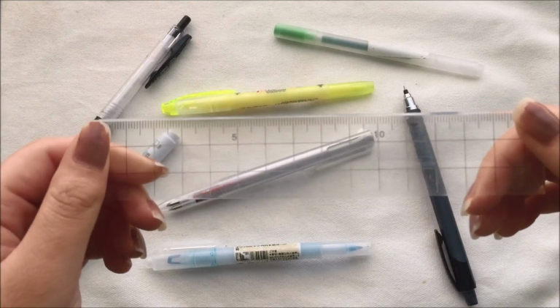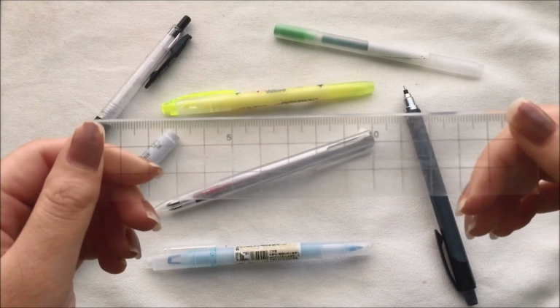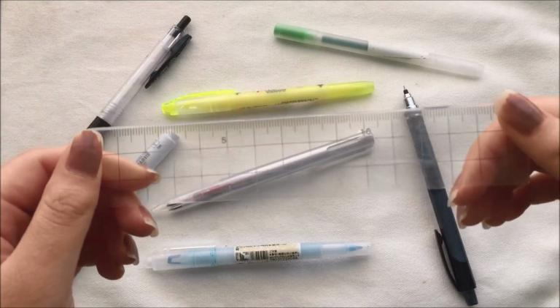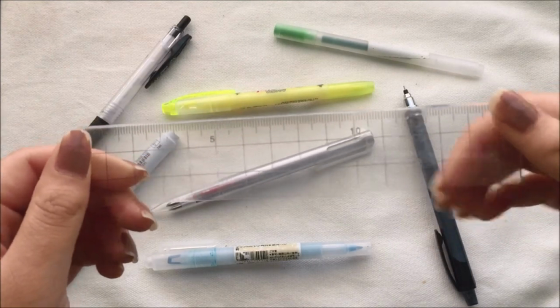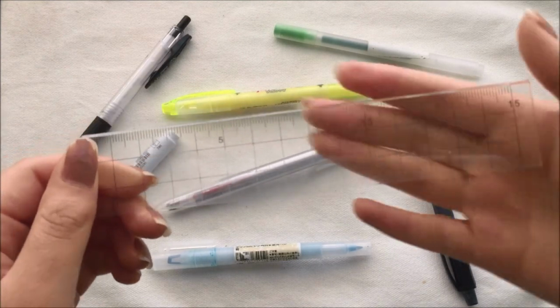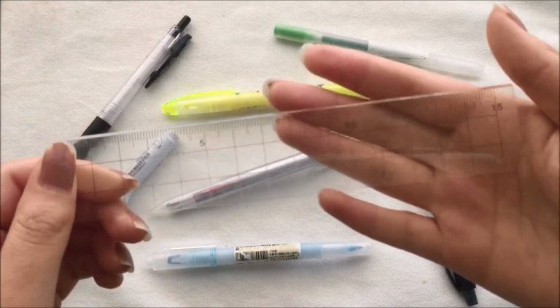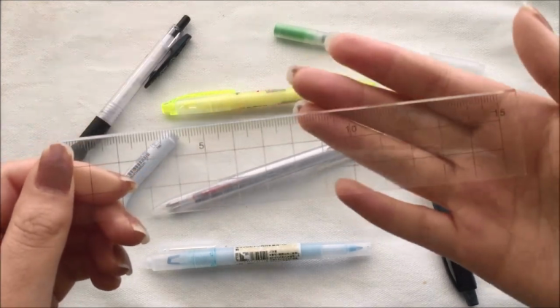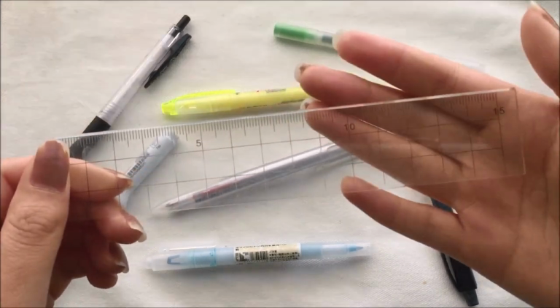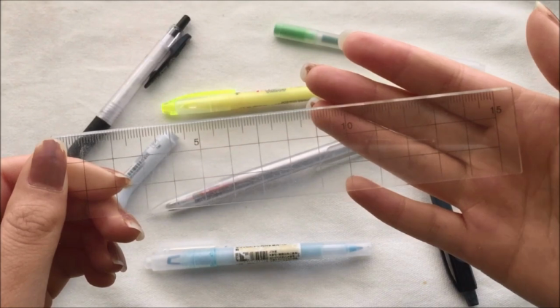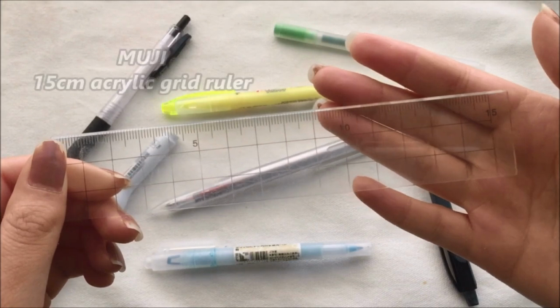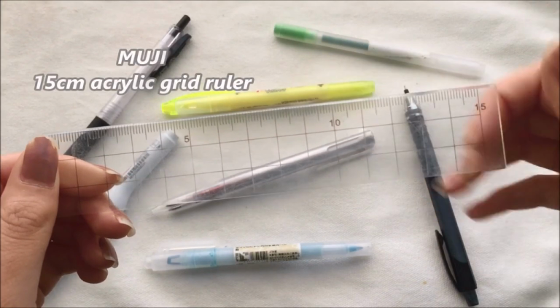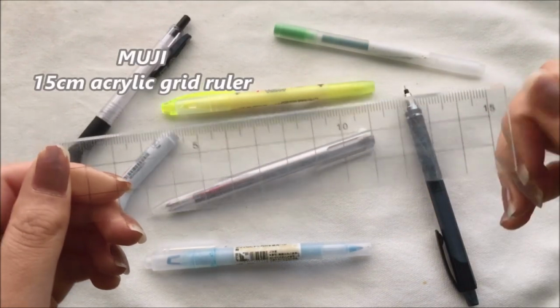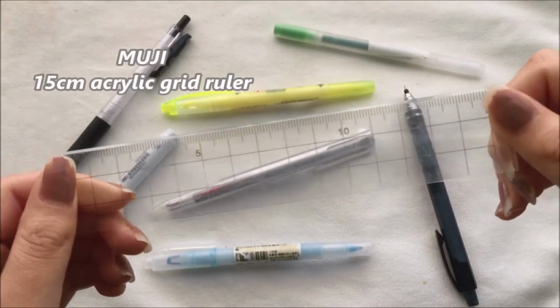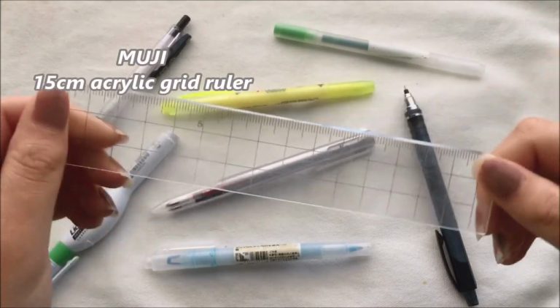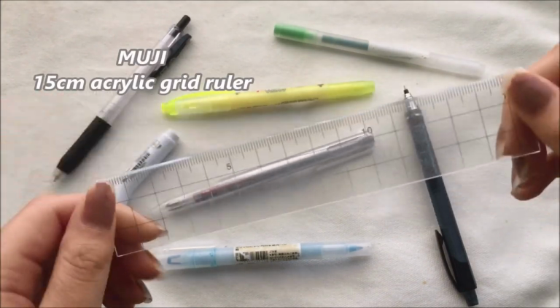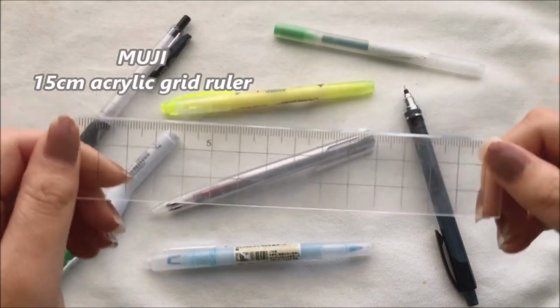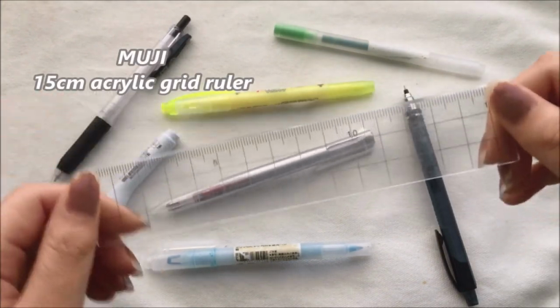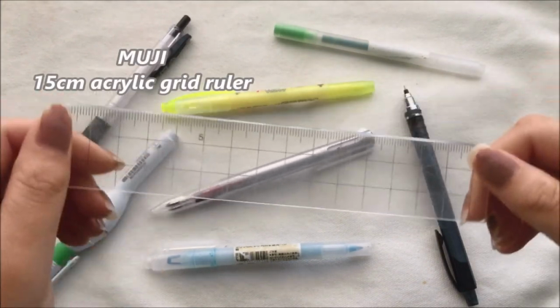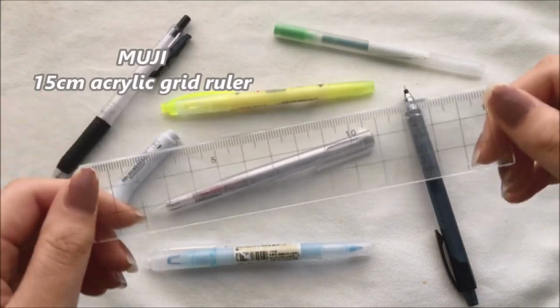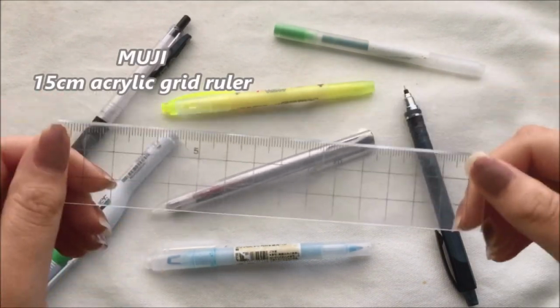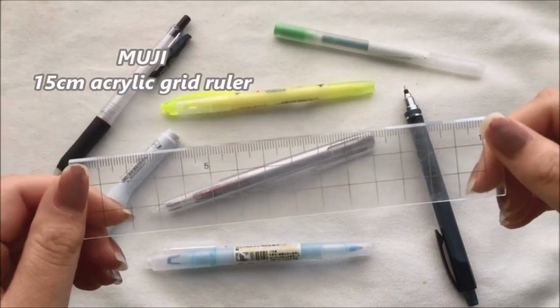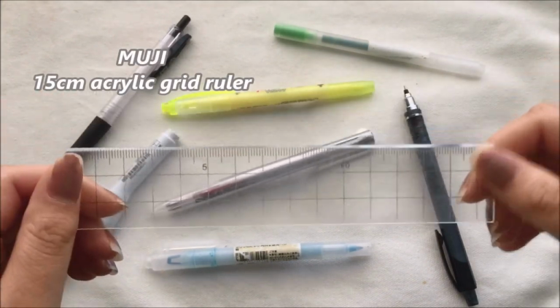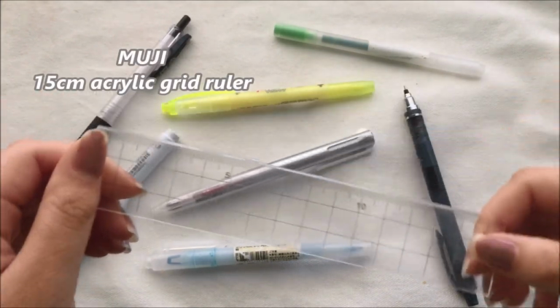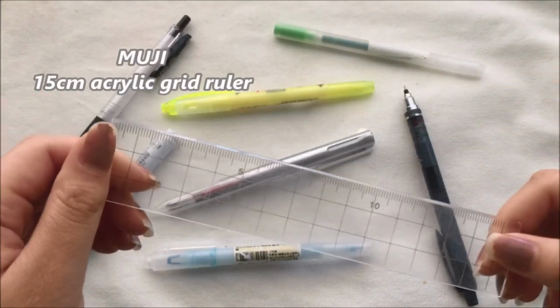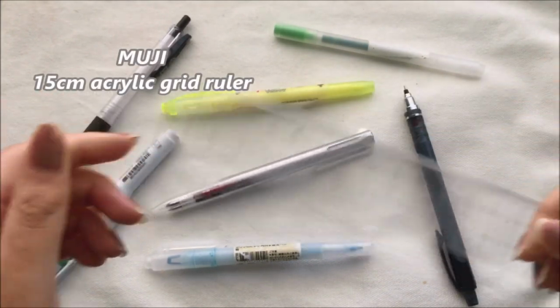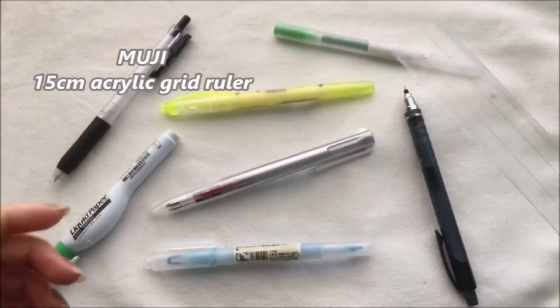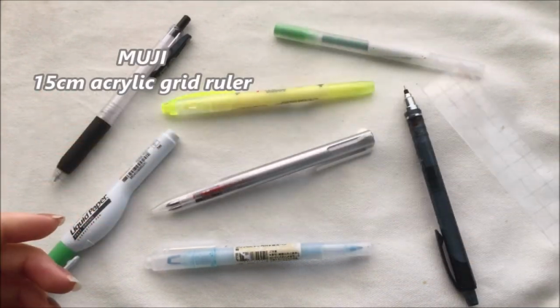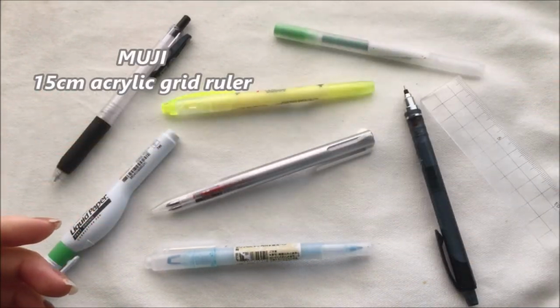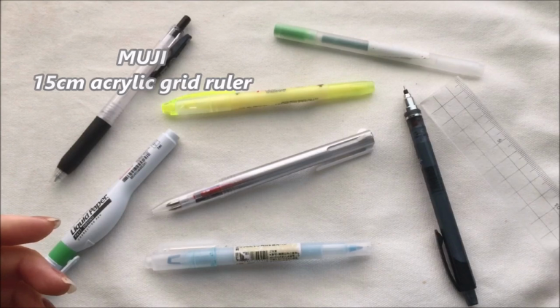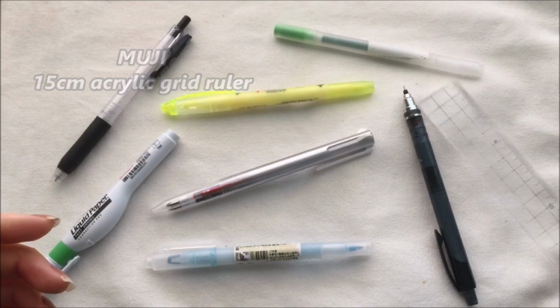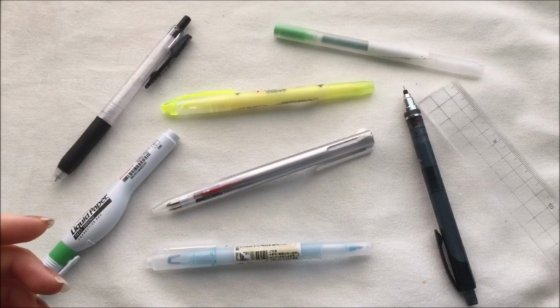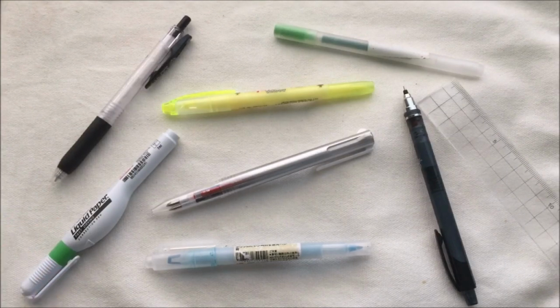I also have my trusty old Muji grid ruler. This is a must-have in my pencil case, and the lines are starting to fade so I might probably get a new one soon.